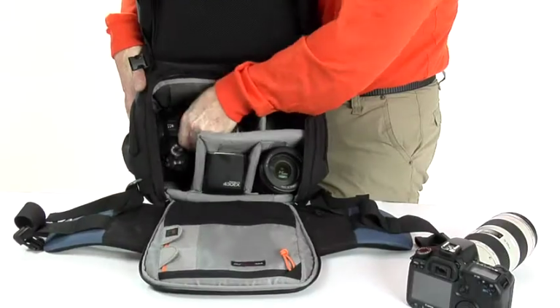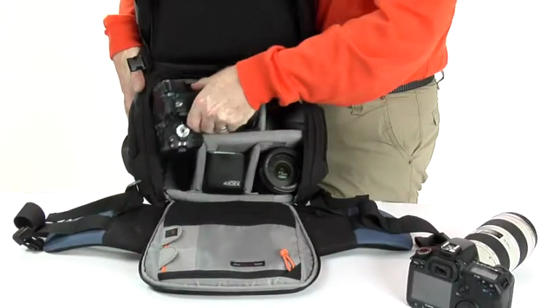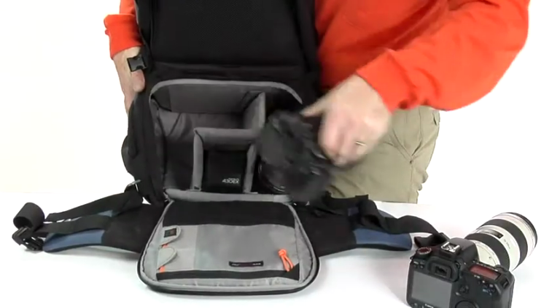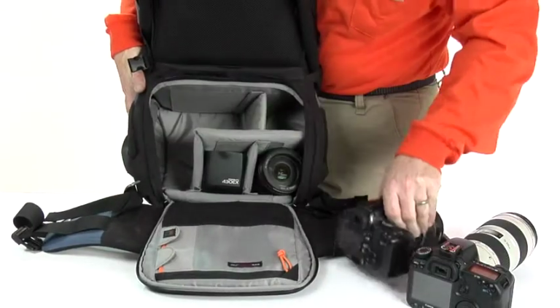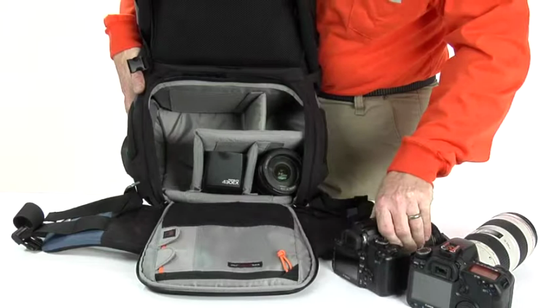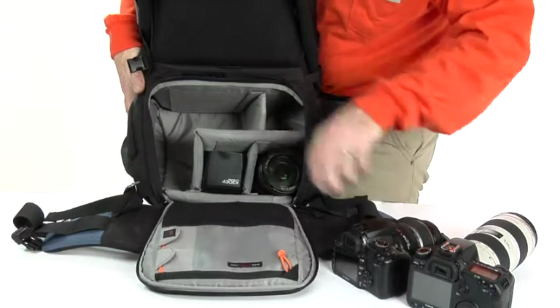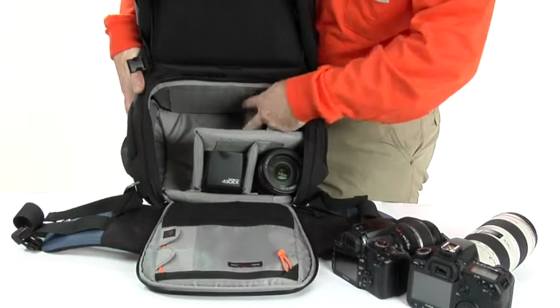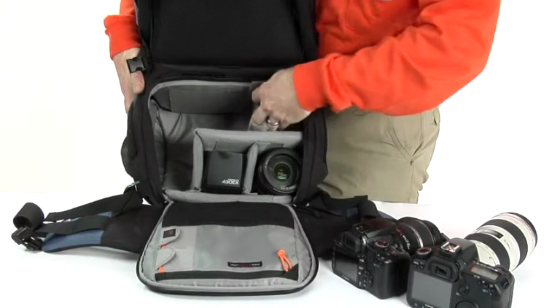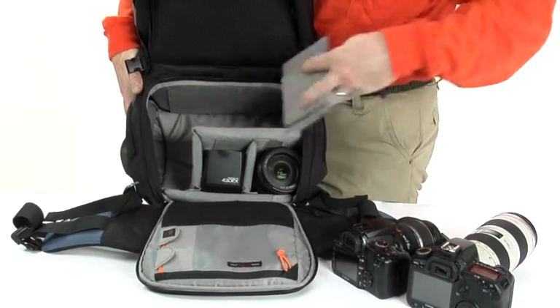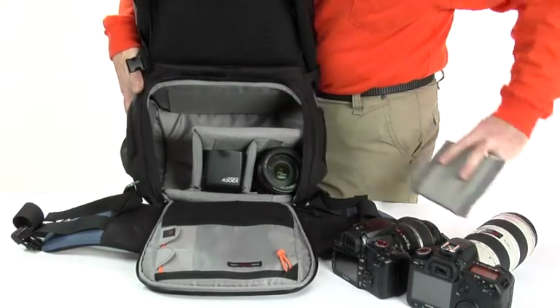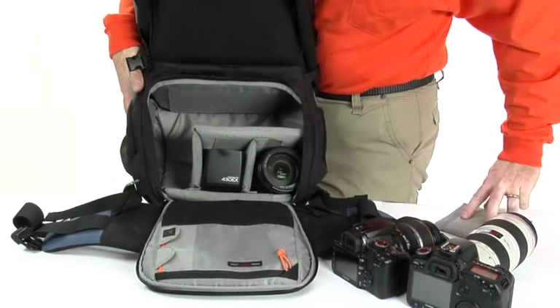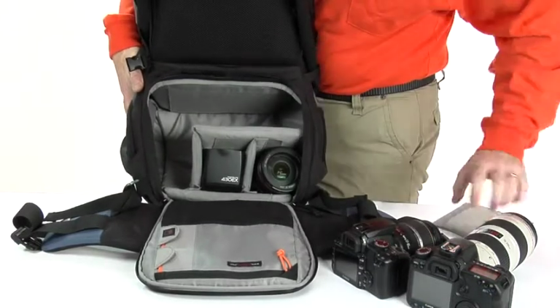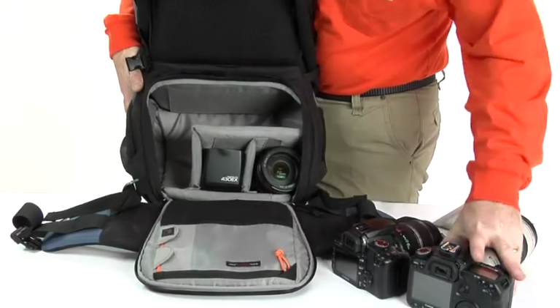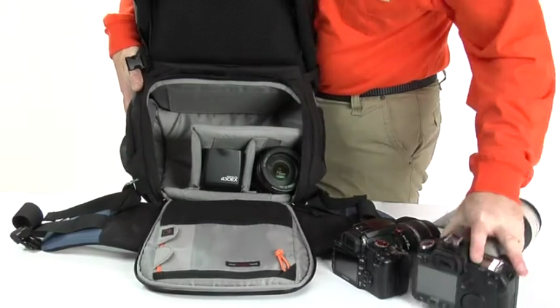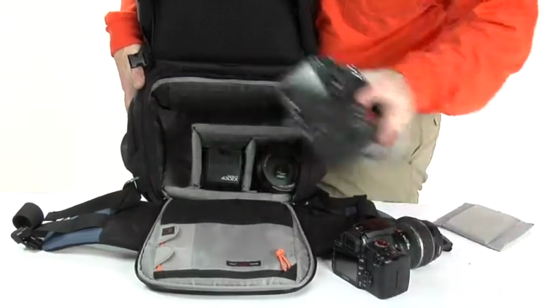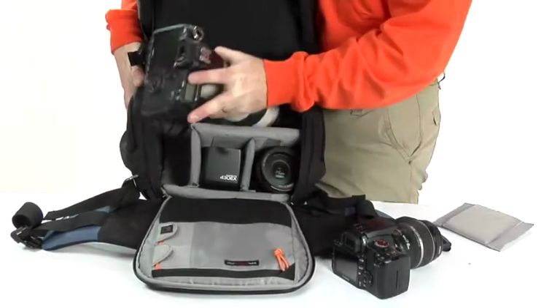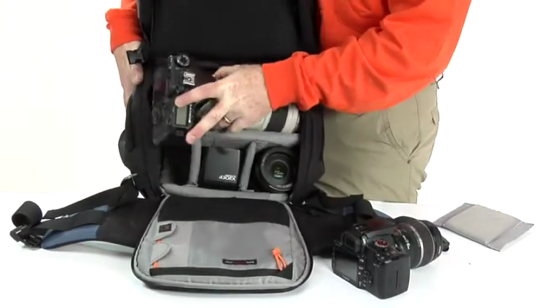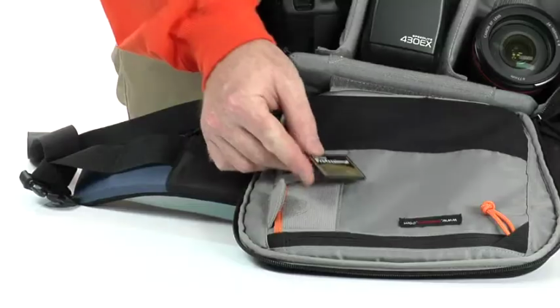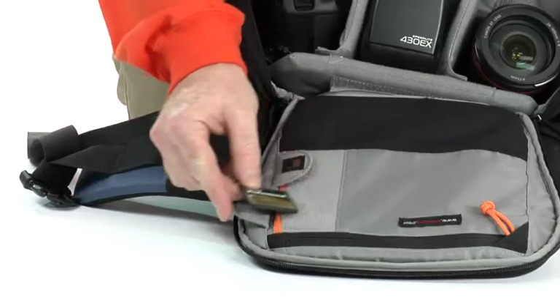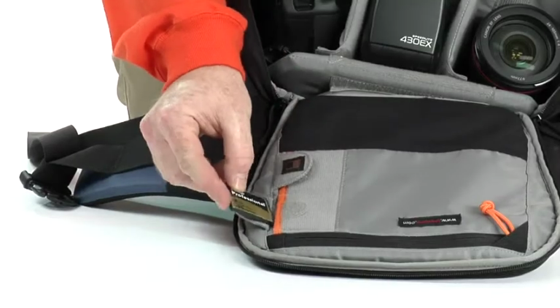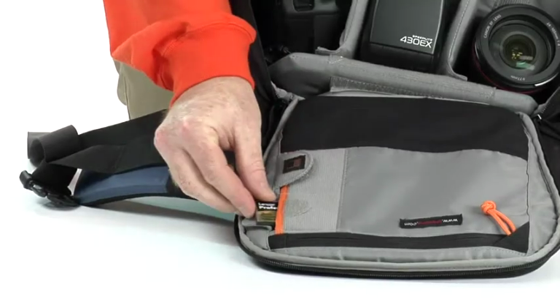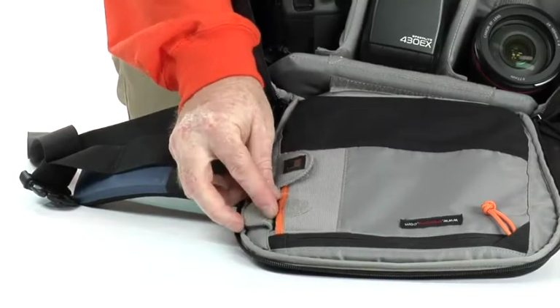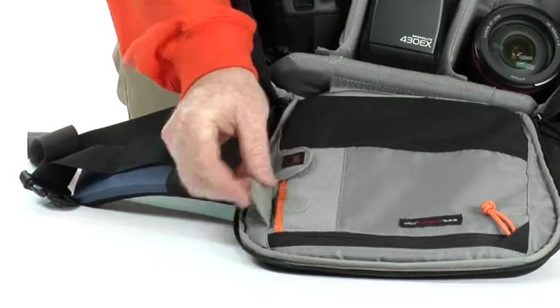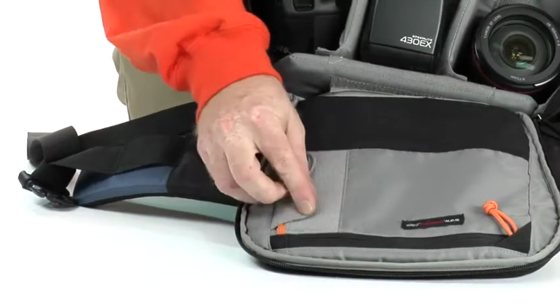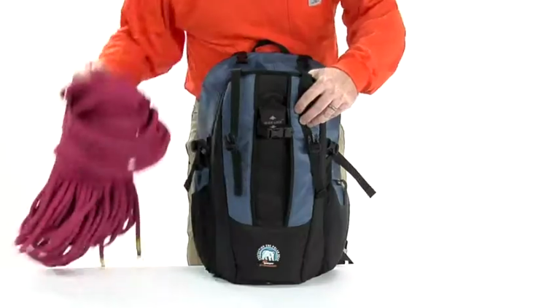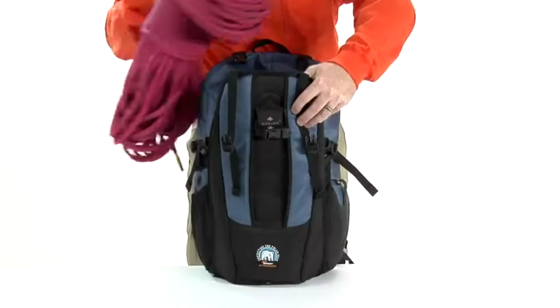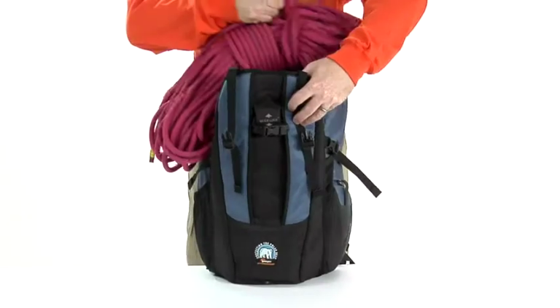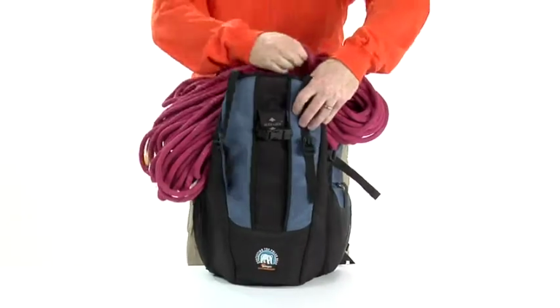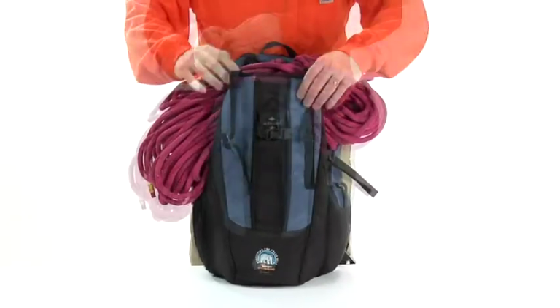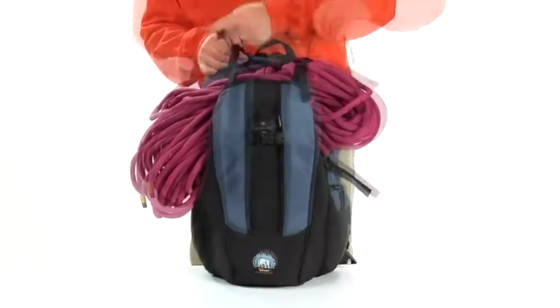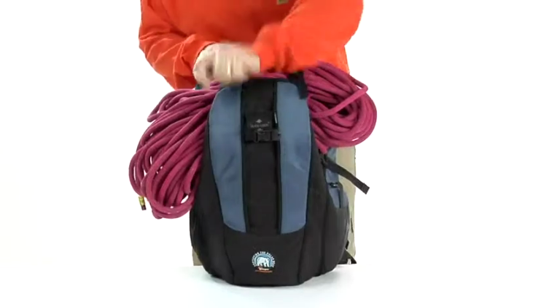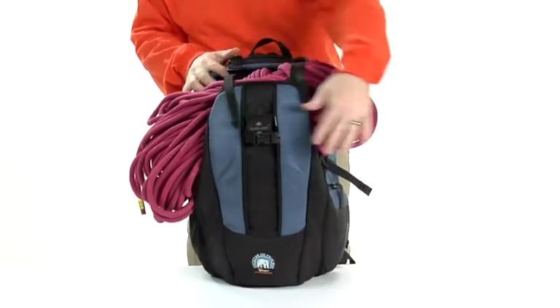Once inside the large main compartment, you'll find adjustable padded dividers to protect your gear and give you a customized fit. Store memory cards in the built-in pockets, and use the outside hatch compartment for quickly stowing personal items.